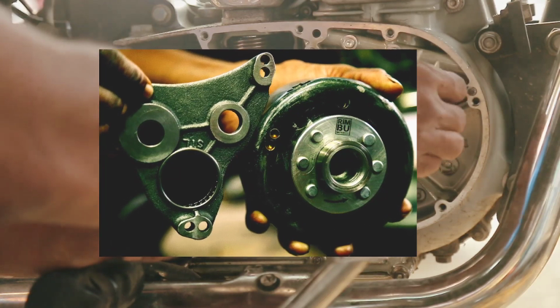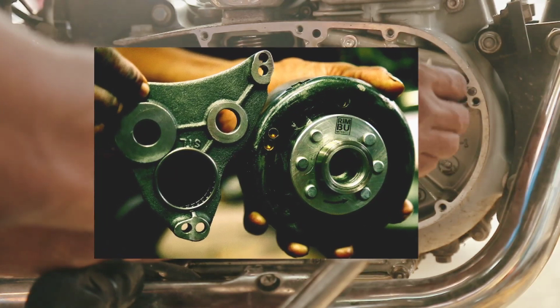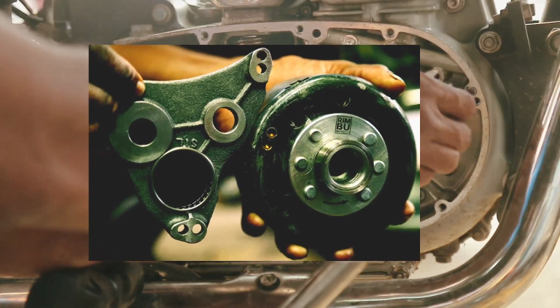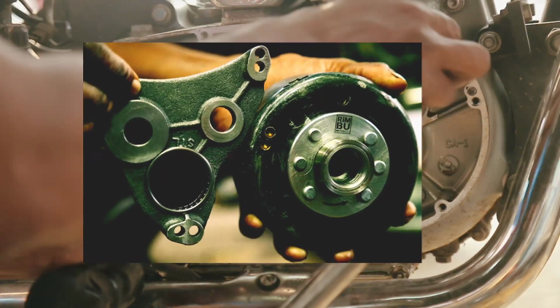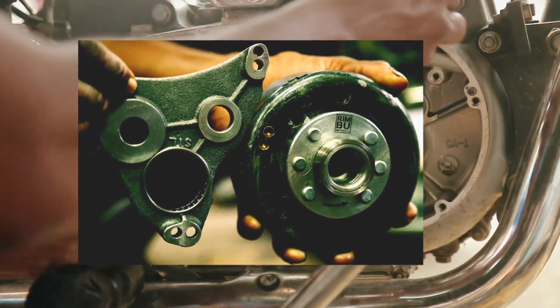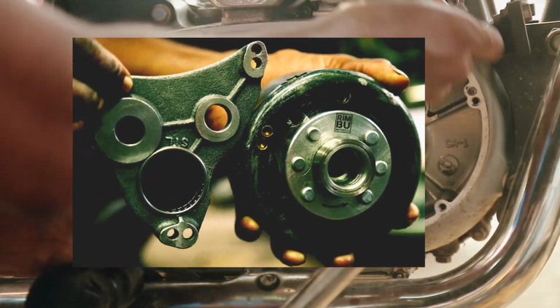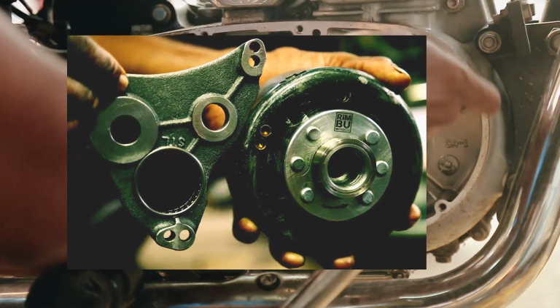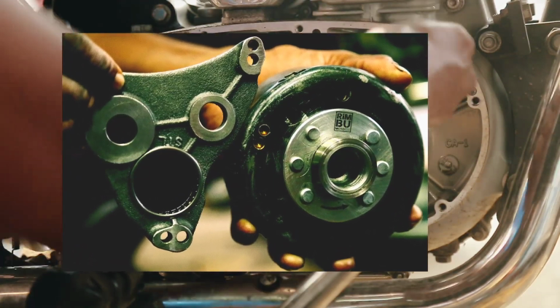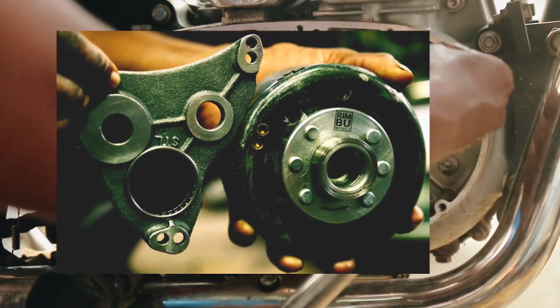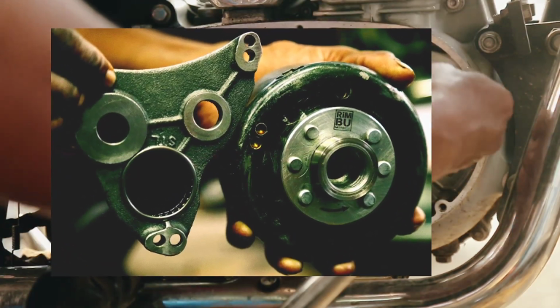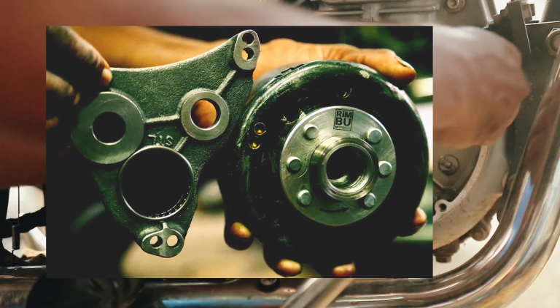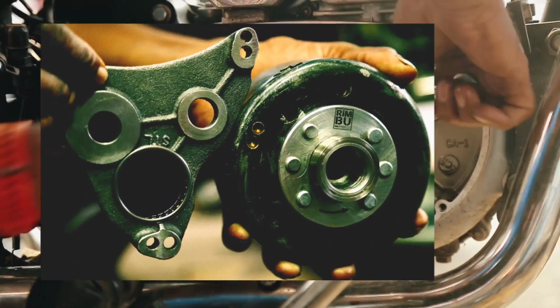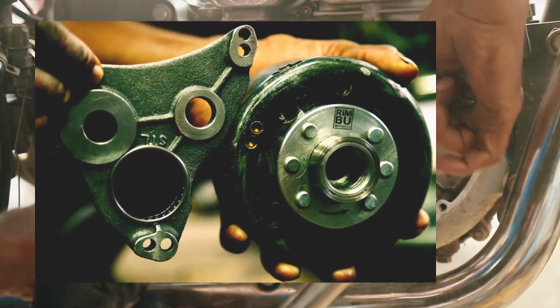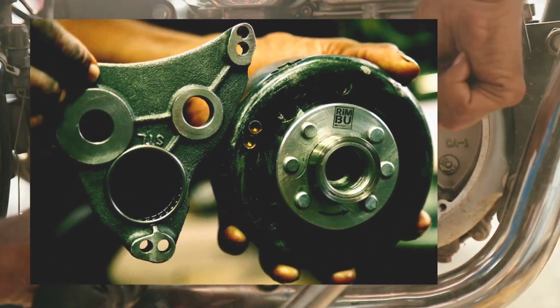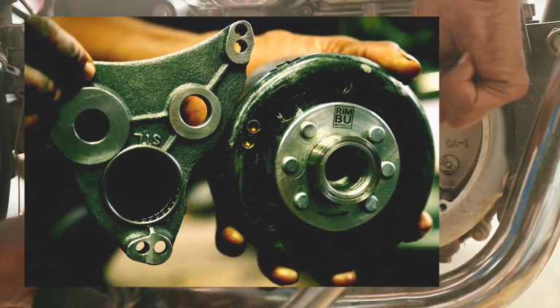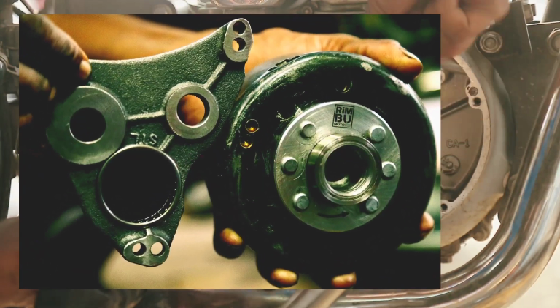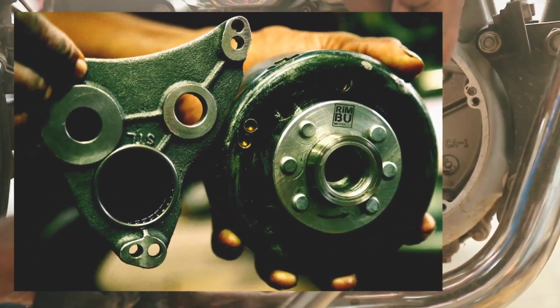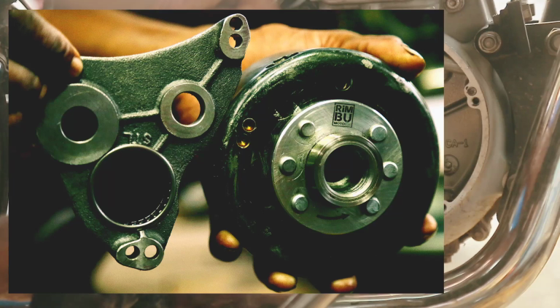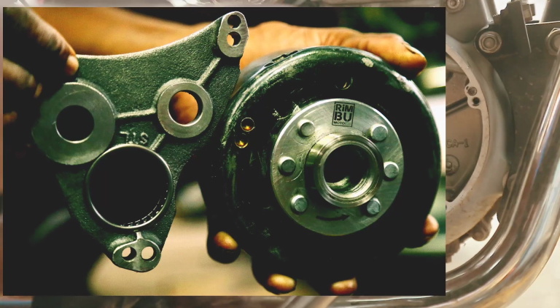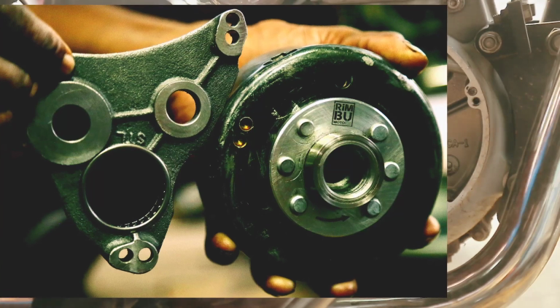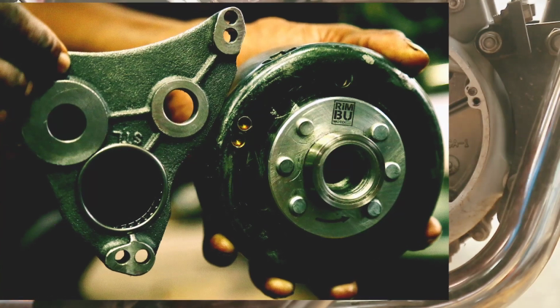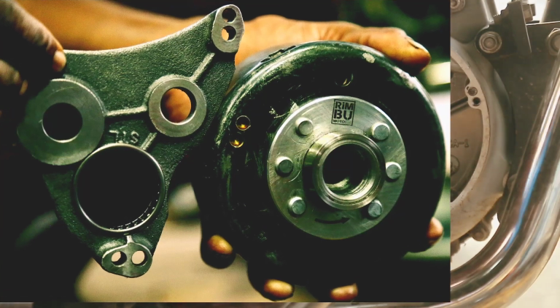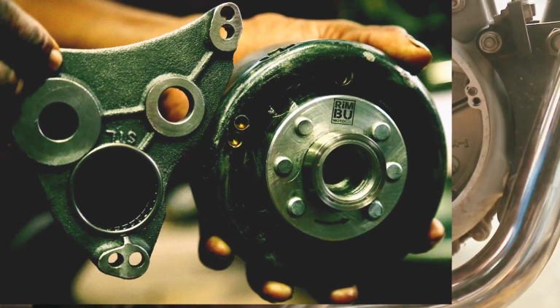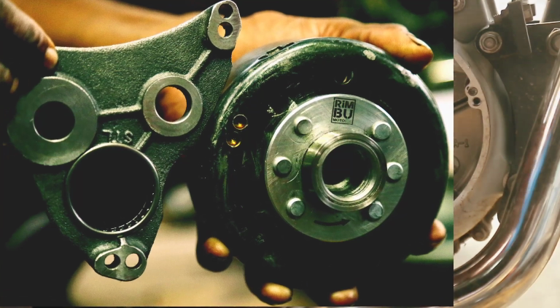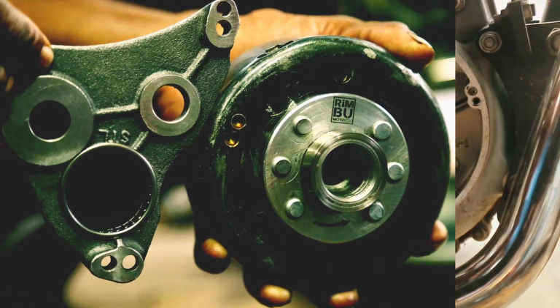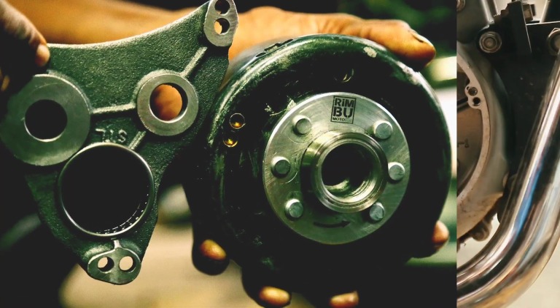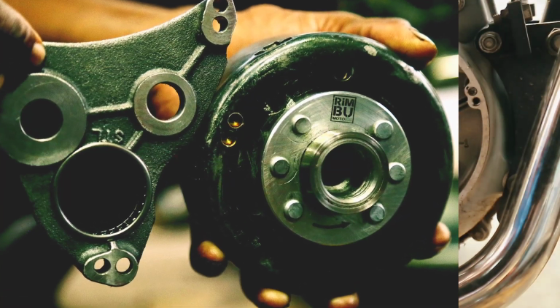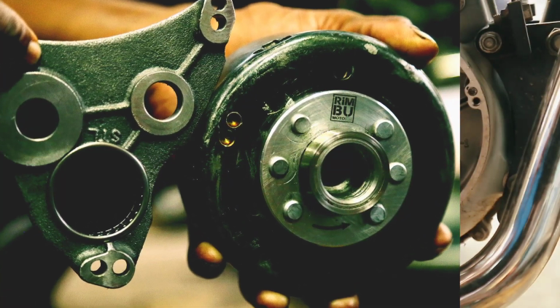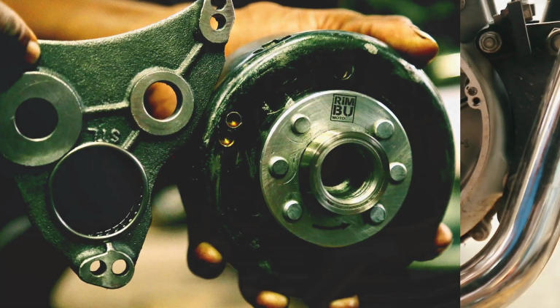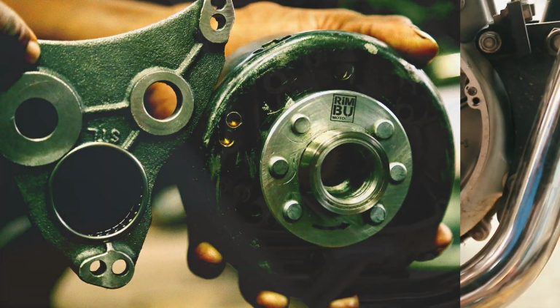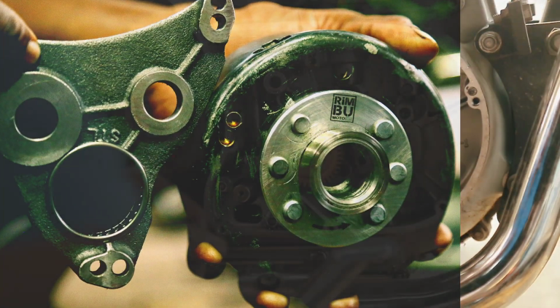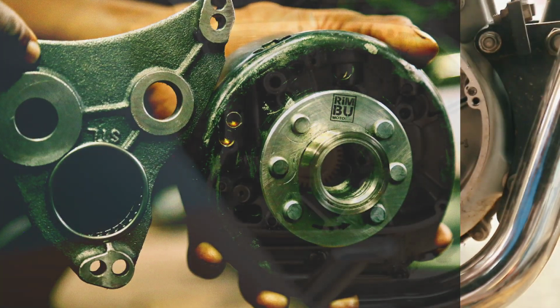Also, remove the company's double pin when fitting the cam plate, because this helps to reach the self-center of the cam plate needle bearing.